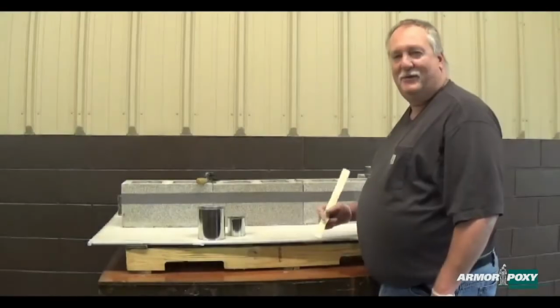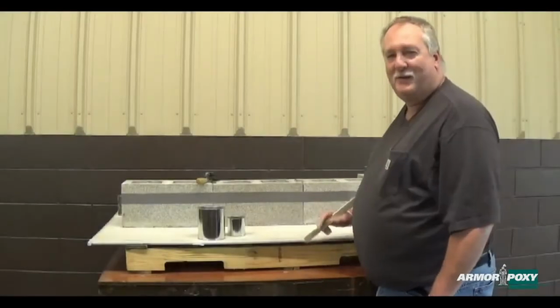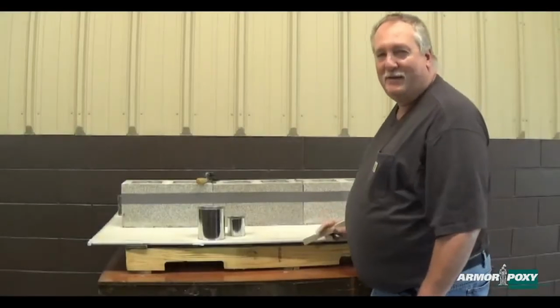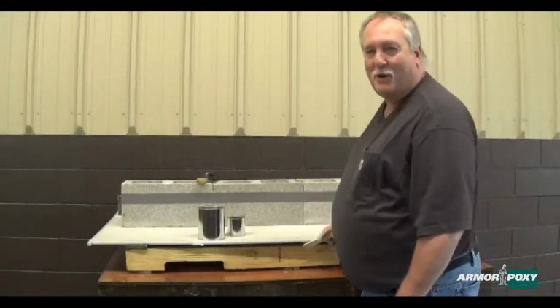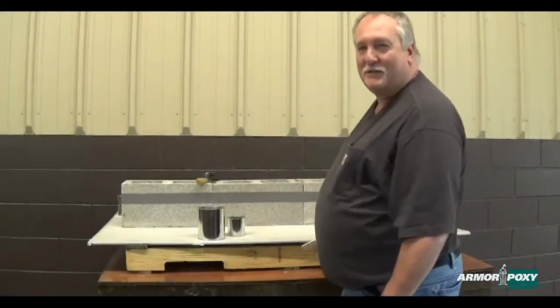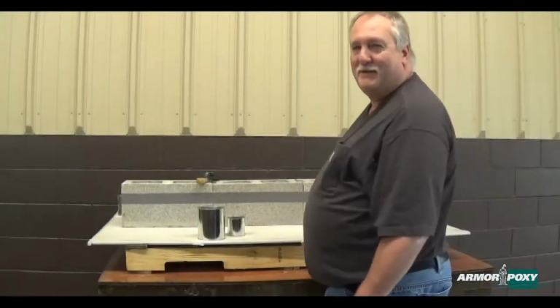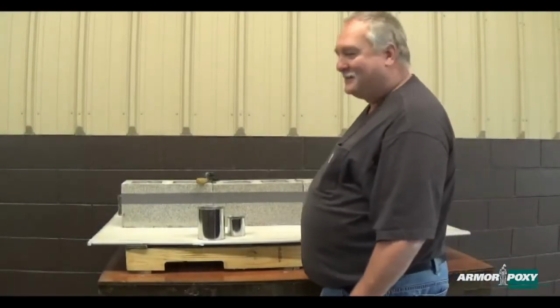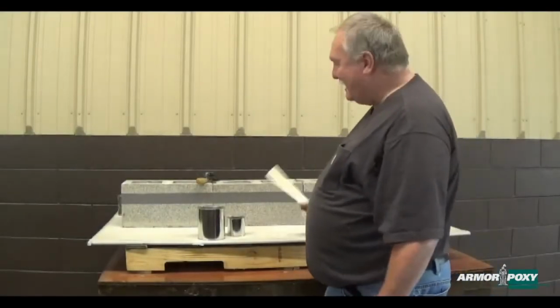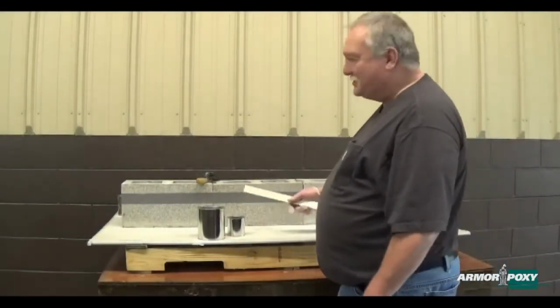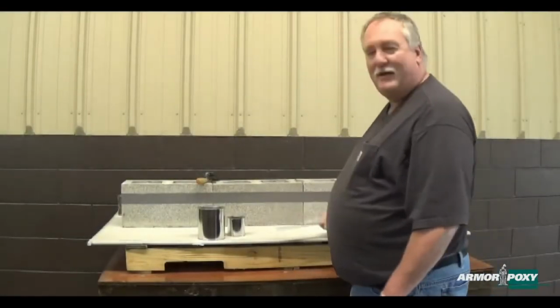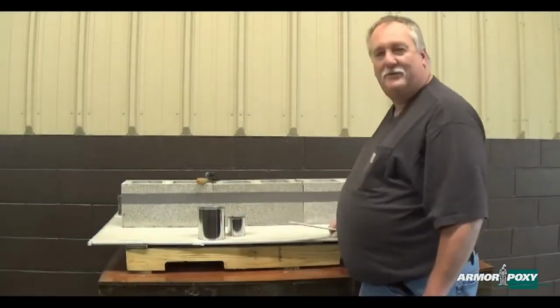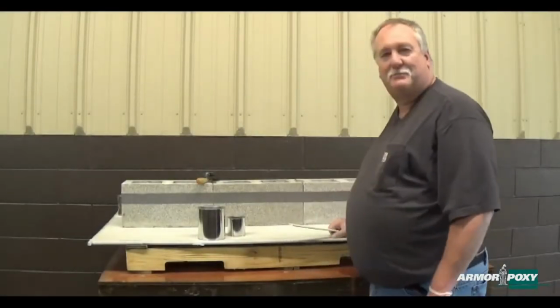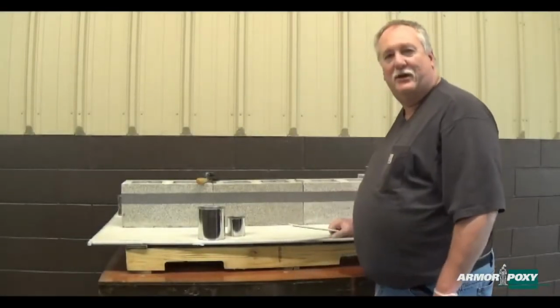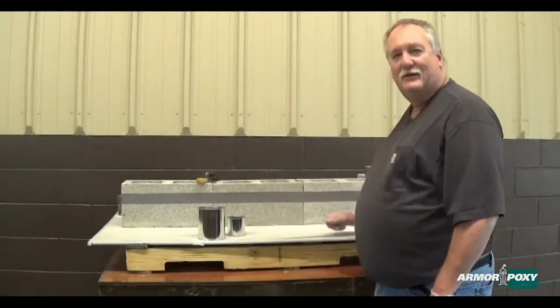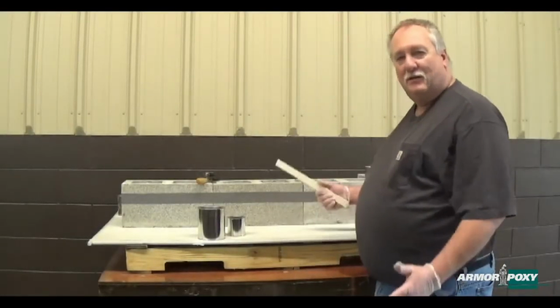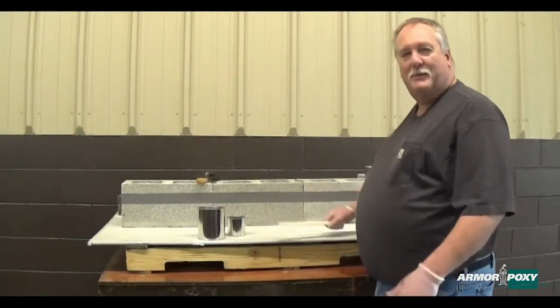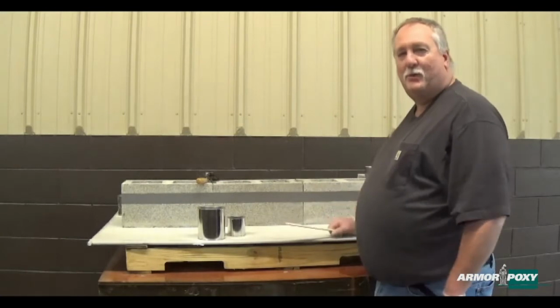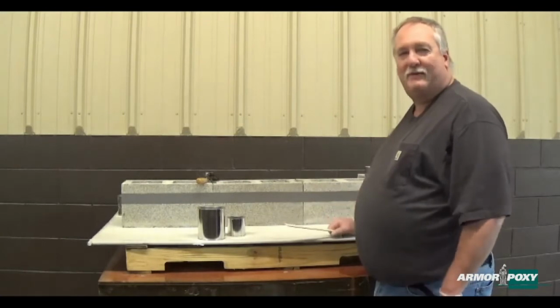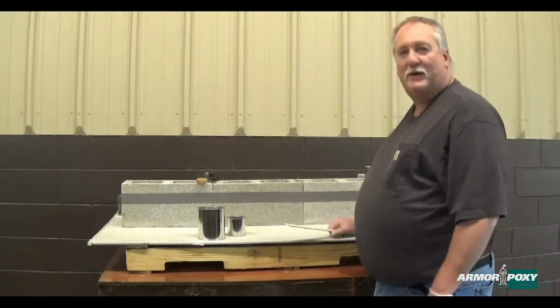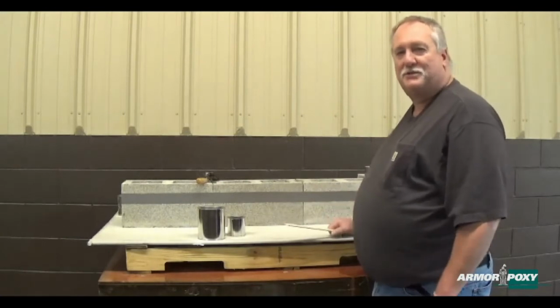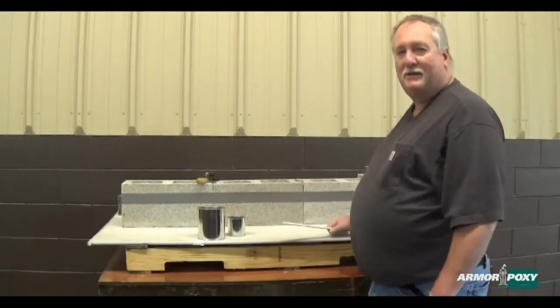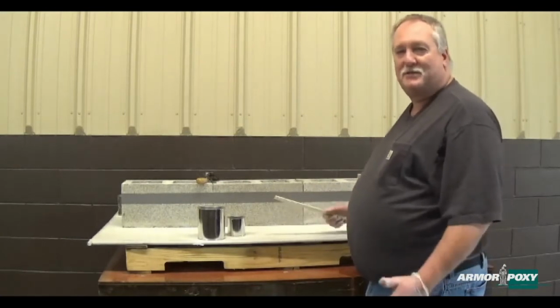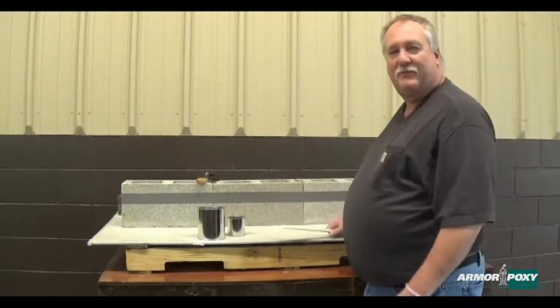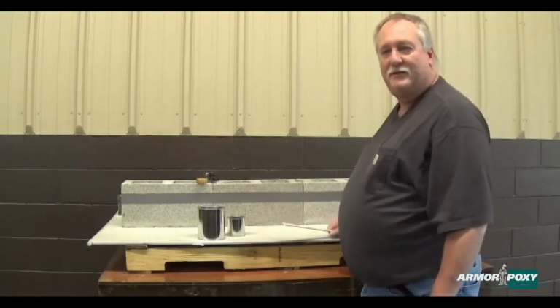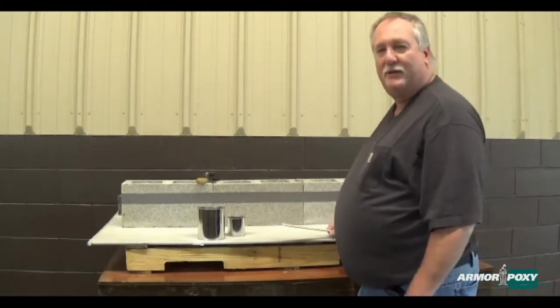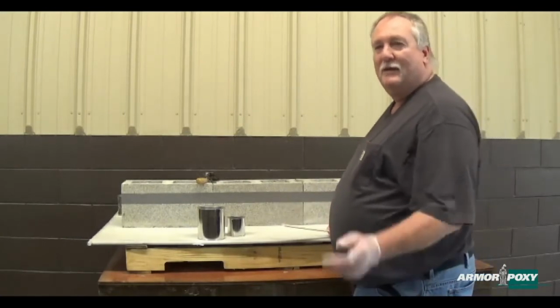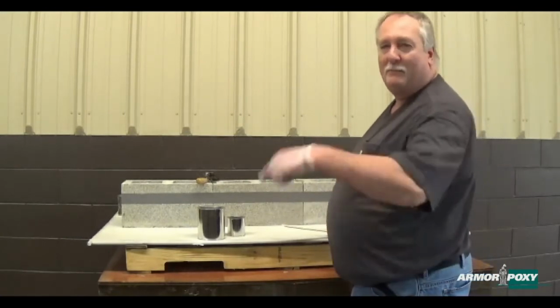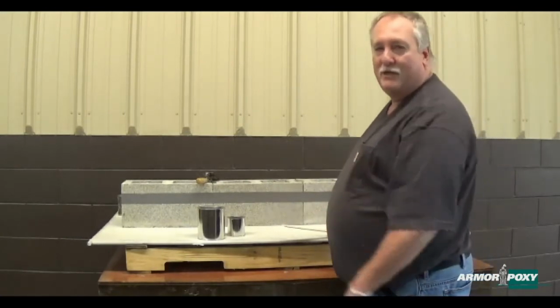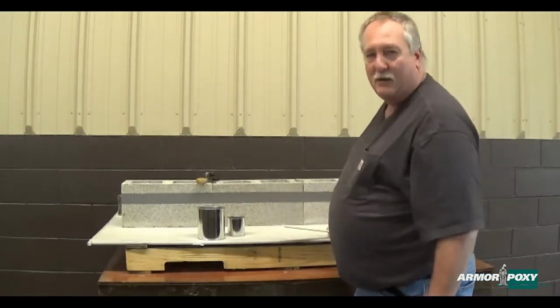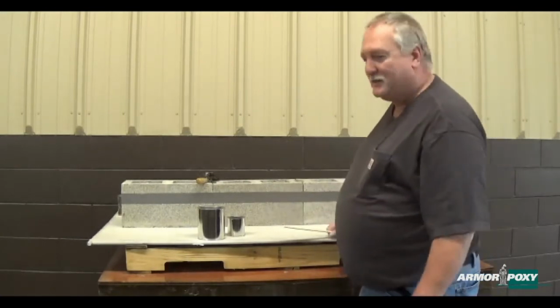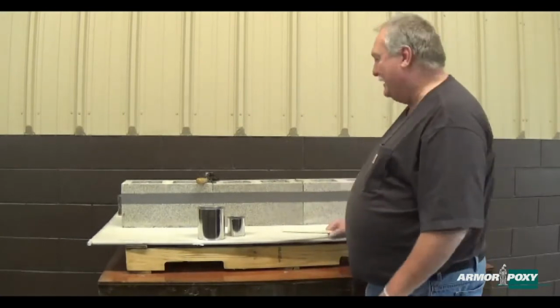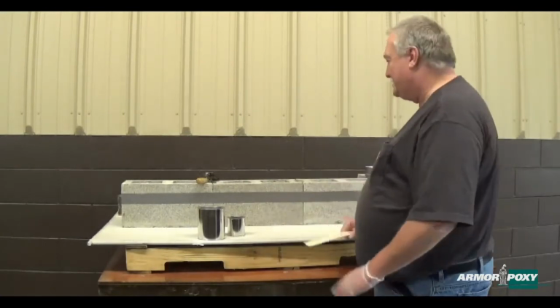Hello everybody, I'm Epoxy Pete and today I'm going to show you how to do some cove. A lot of people always have questions about this — they're afraid to do it. I'm going to show you how easy it is.